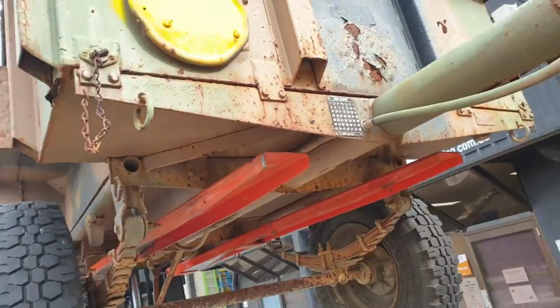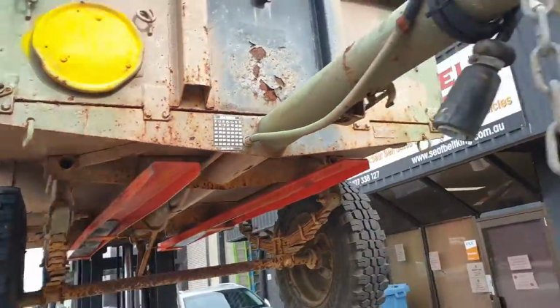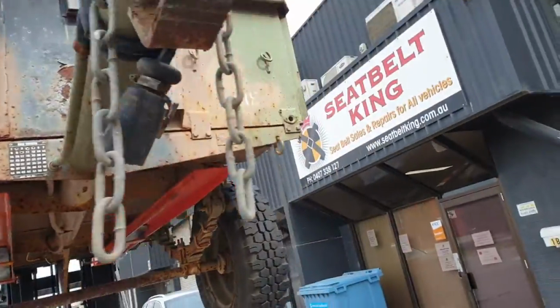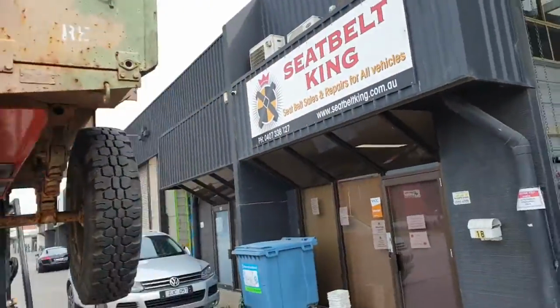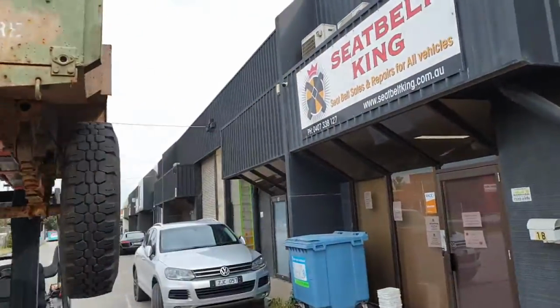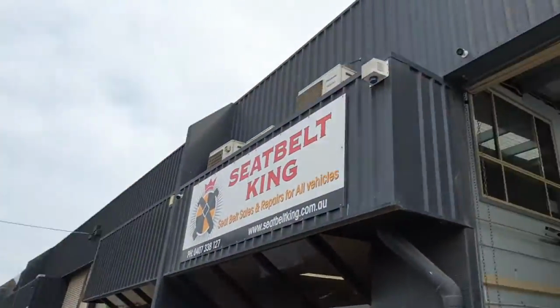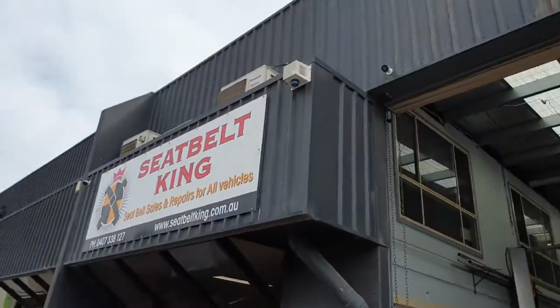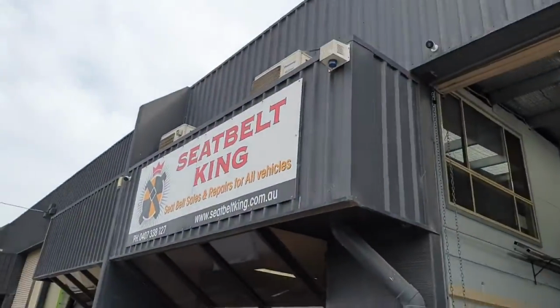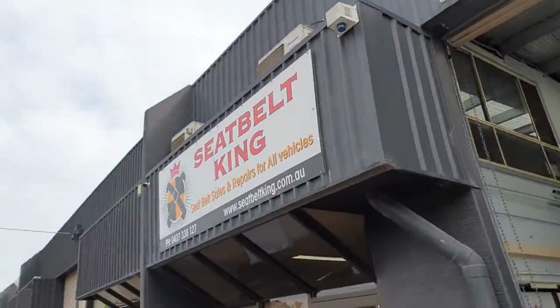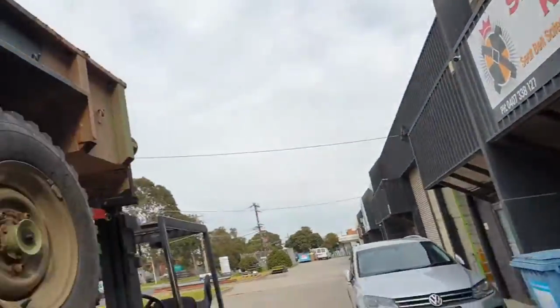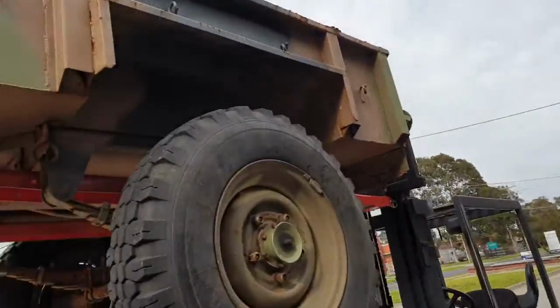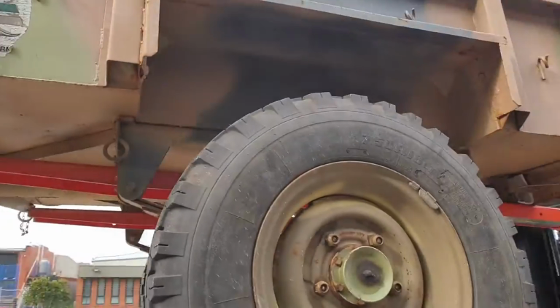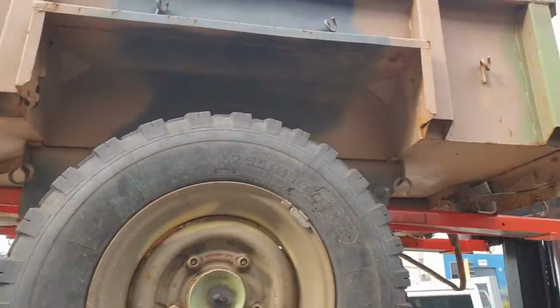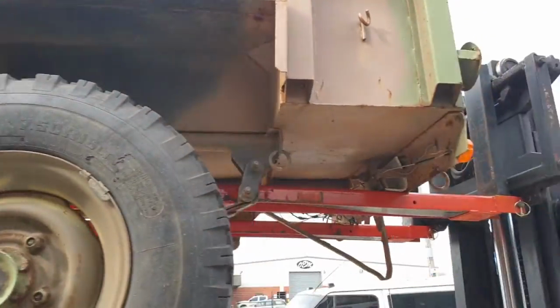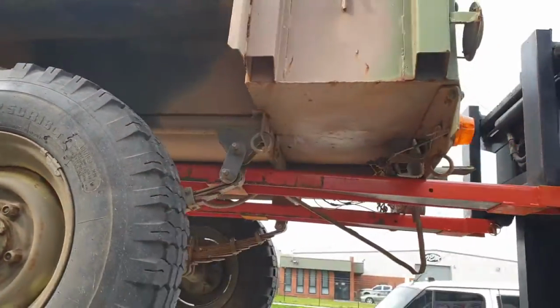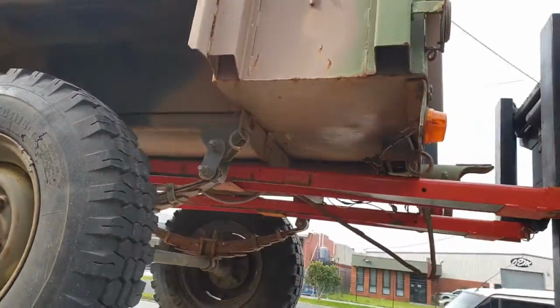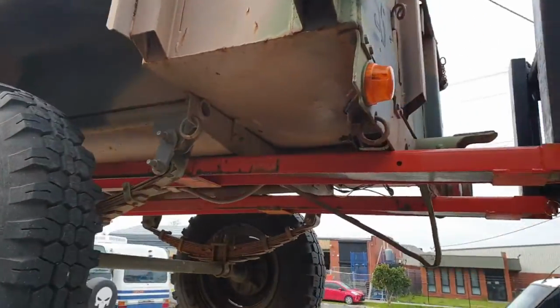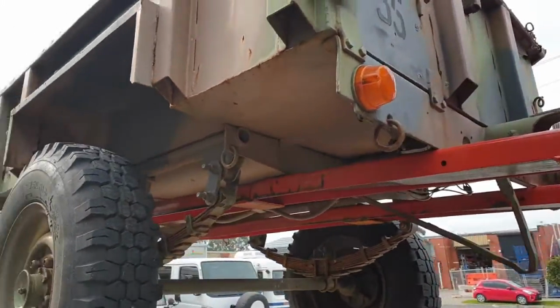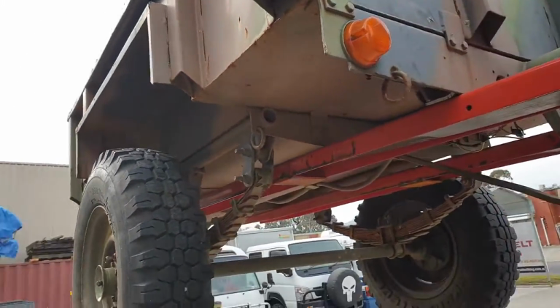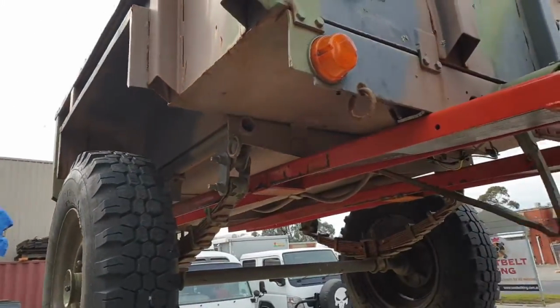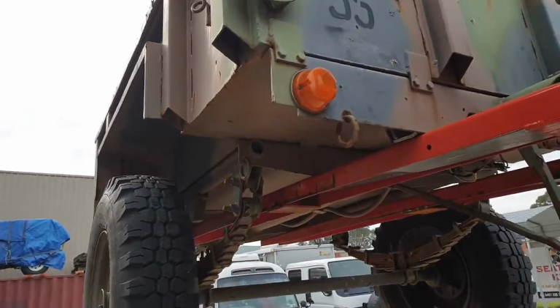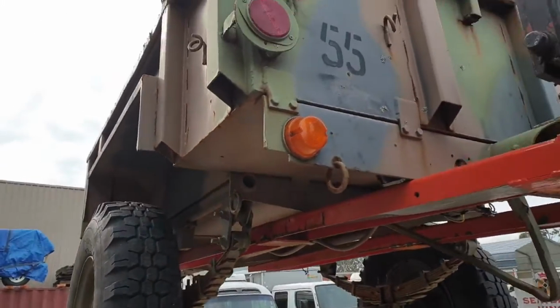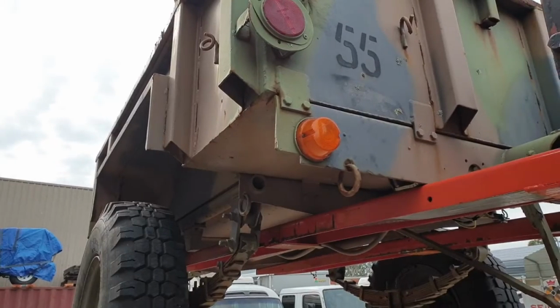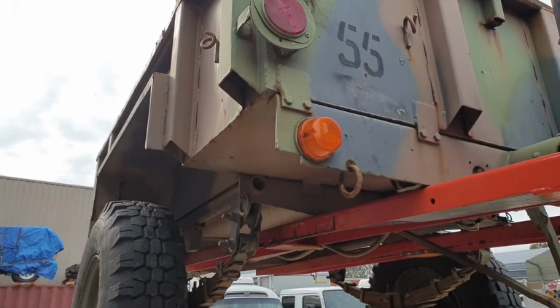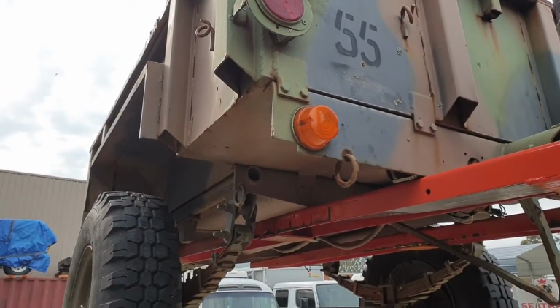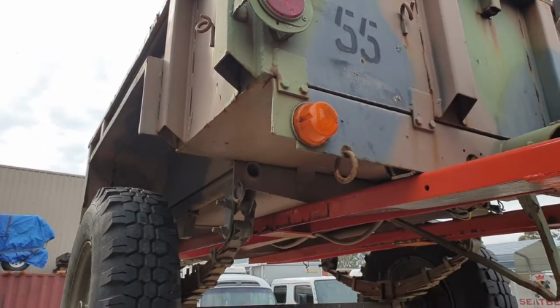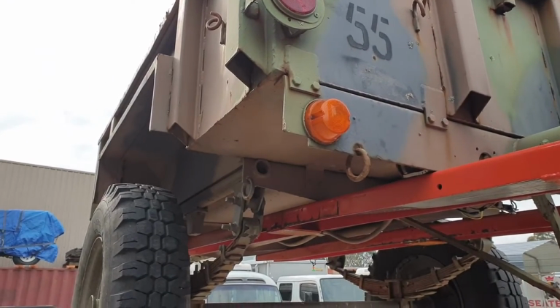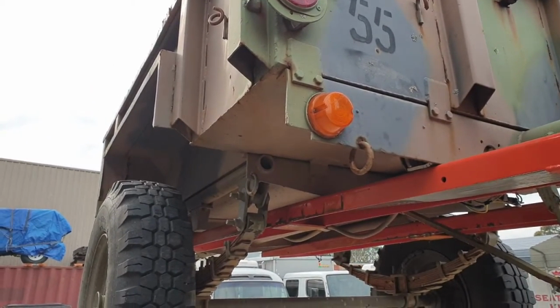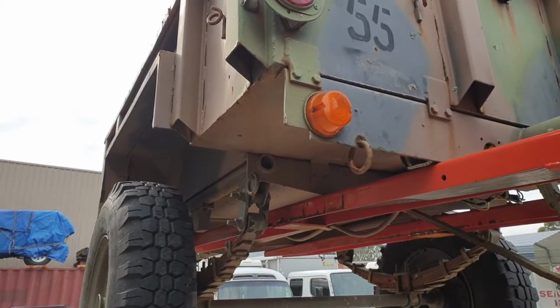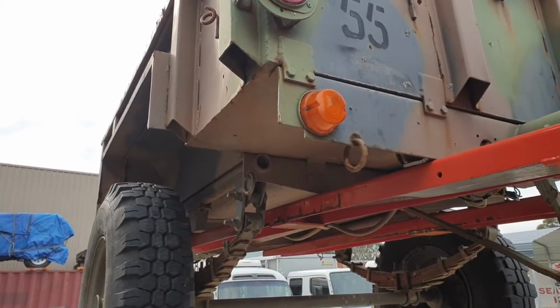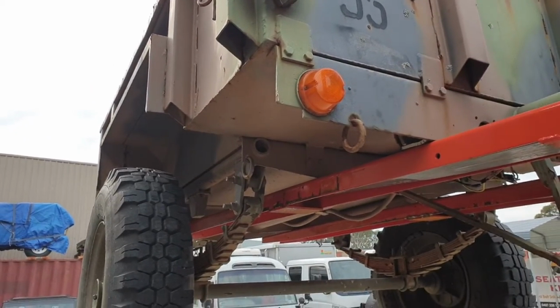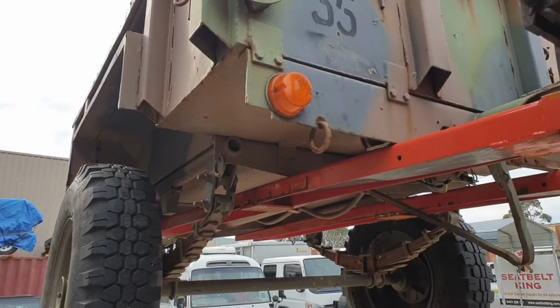I'll go to the front of it — have a look. A bit of advertising for my company, Seatbelt King. Everything's correct on this, there's nothing broken in the electrical, so it'd be good spares for the other one.